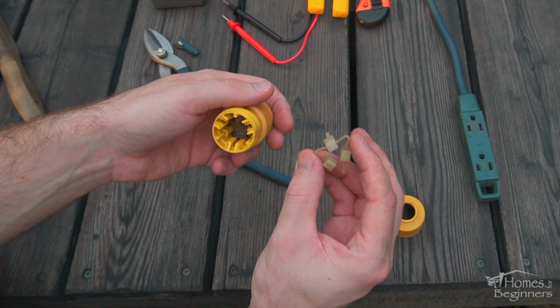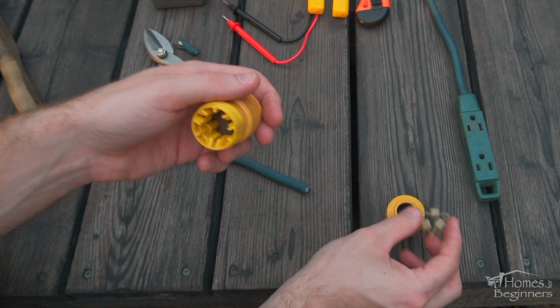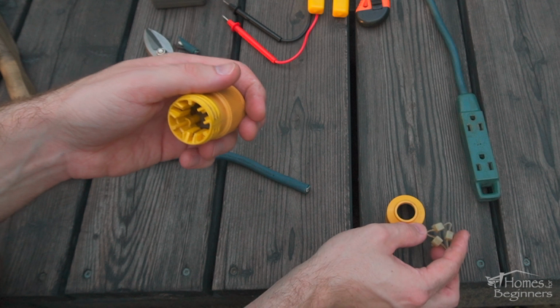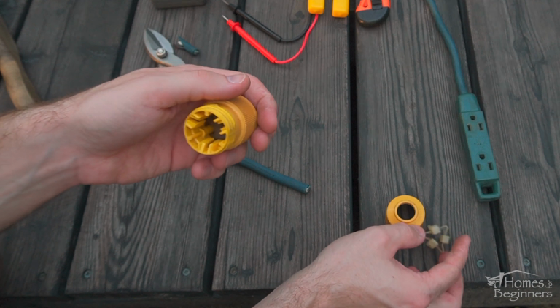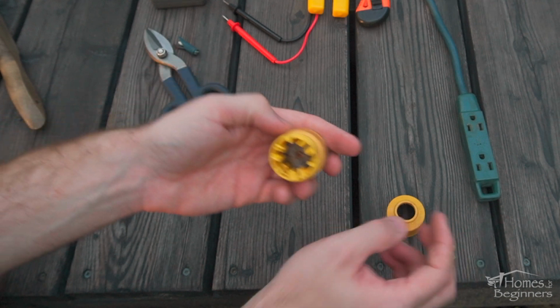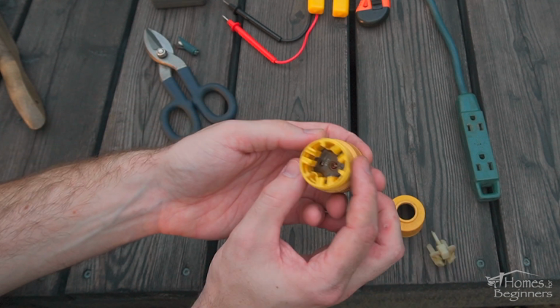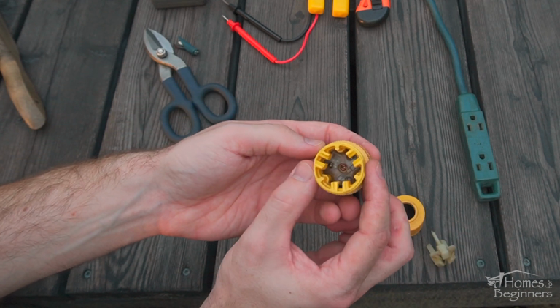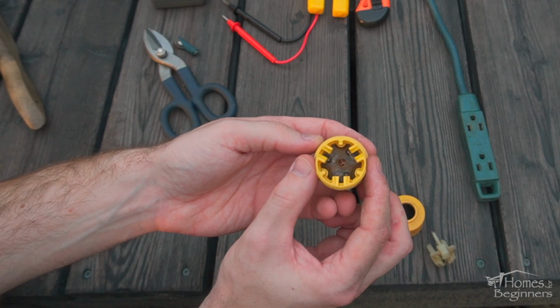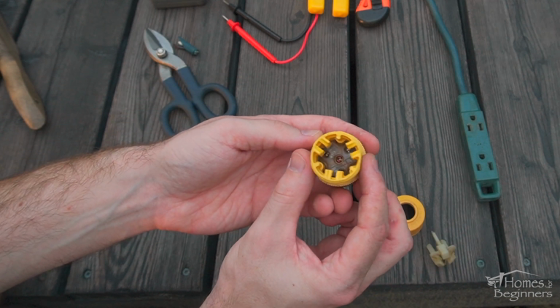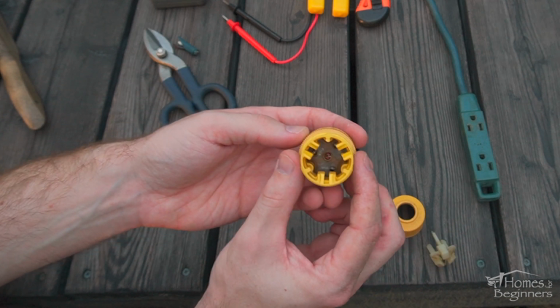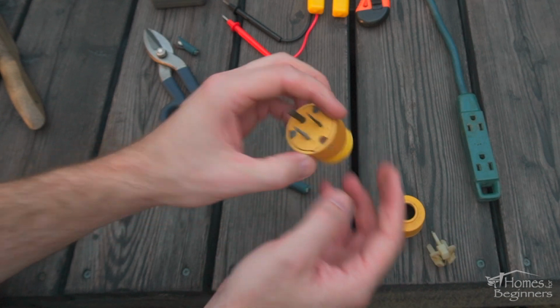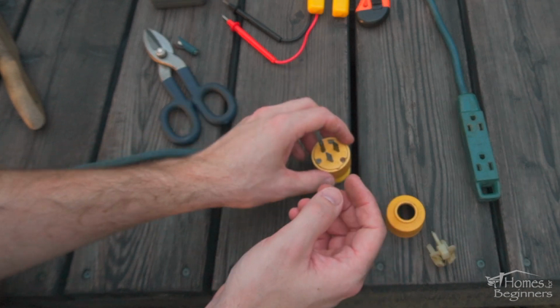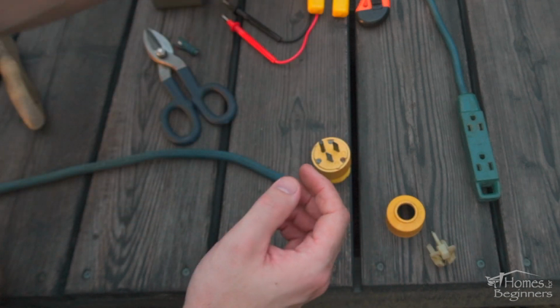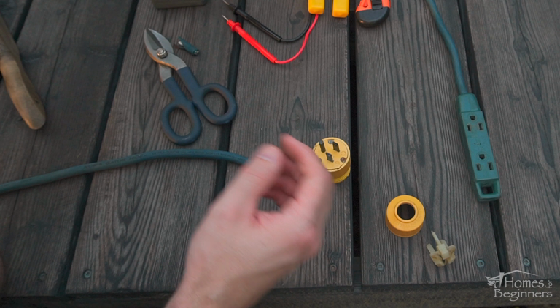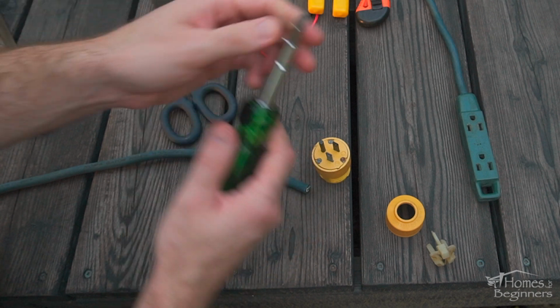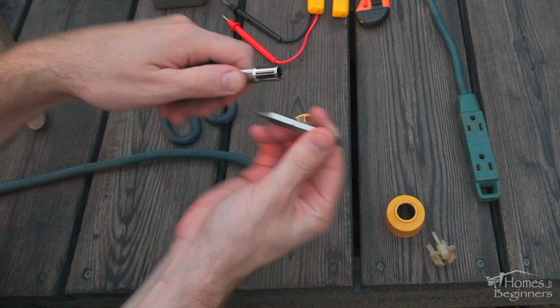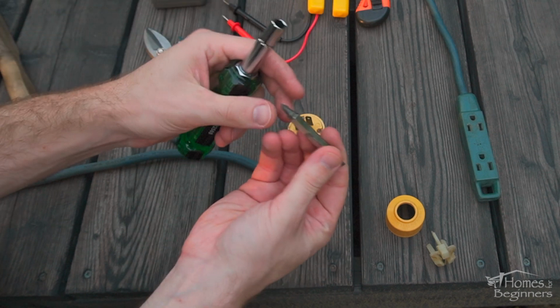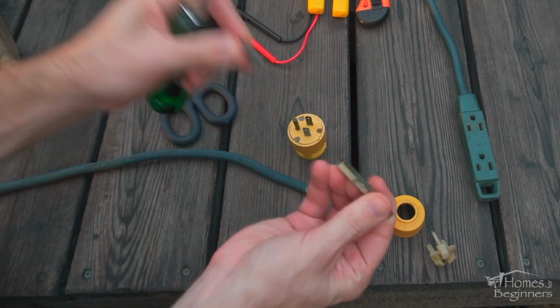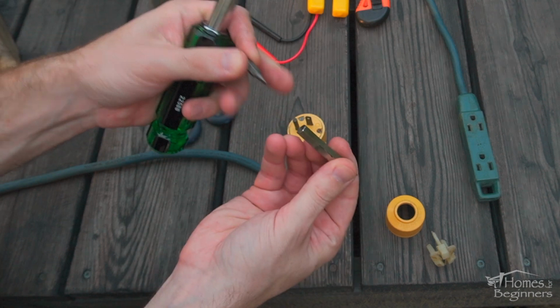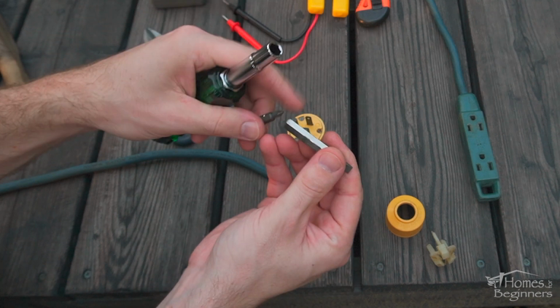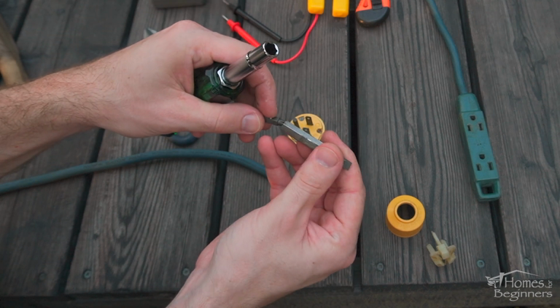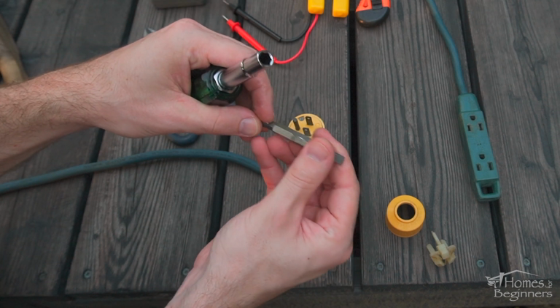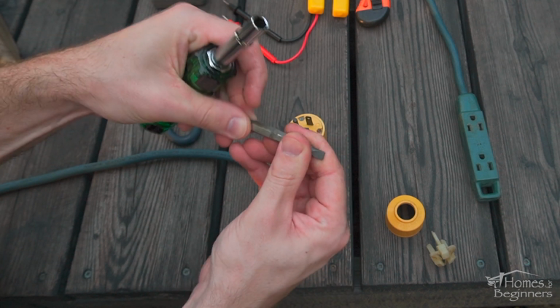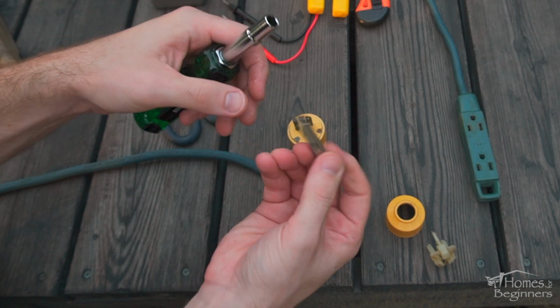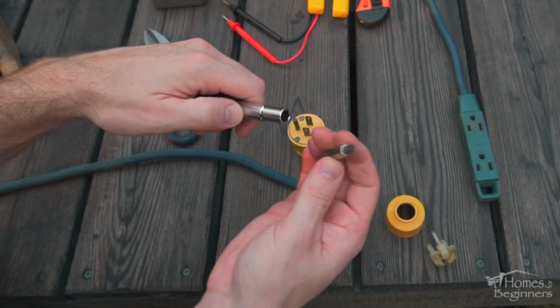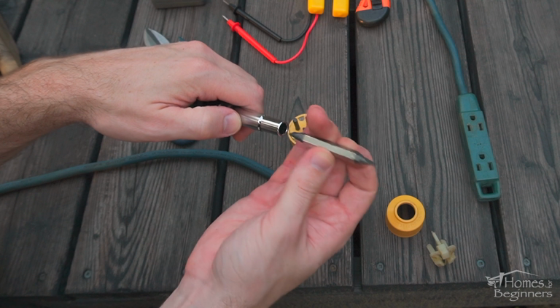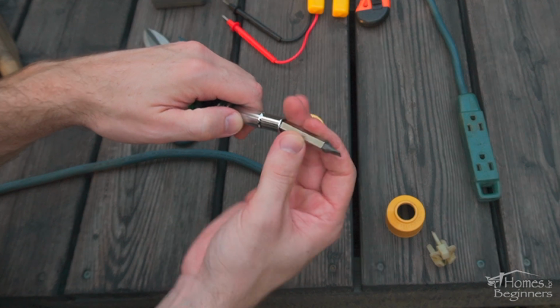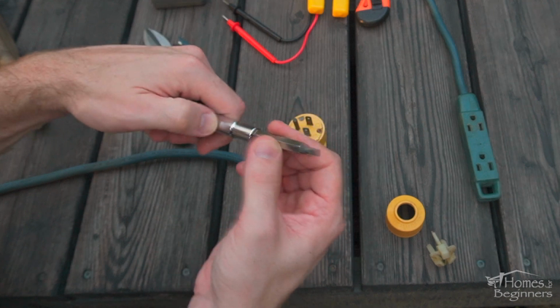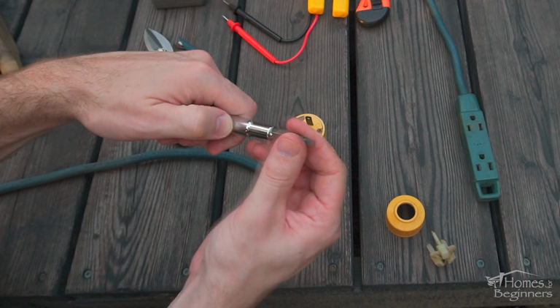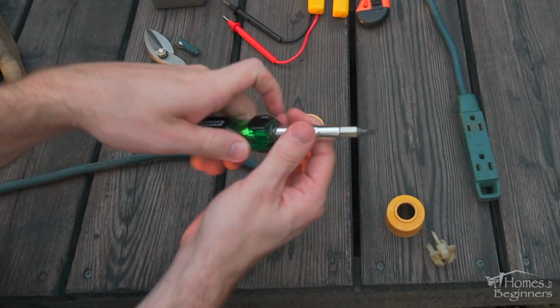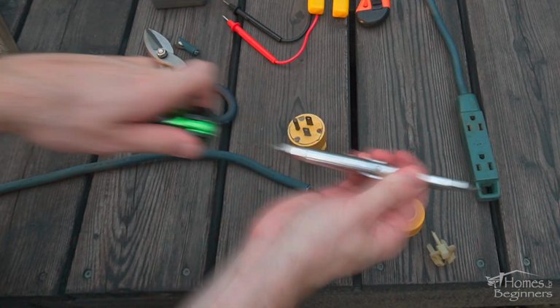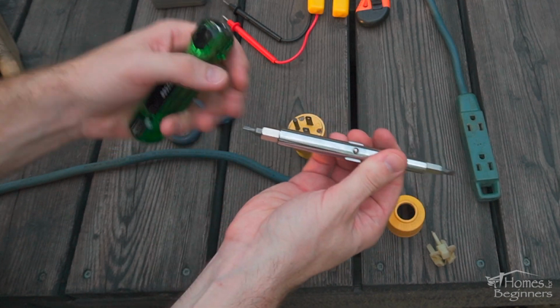Disassembly procedures for plugs will vary. This particular model can have the back side unscrewed. After that is removing the nylon retainer which clamps down on the cord to hold it into place. To access the terminals inside, the screws will need to be removed on the face so the assembly can be split down.